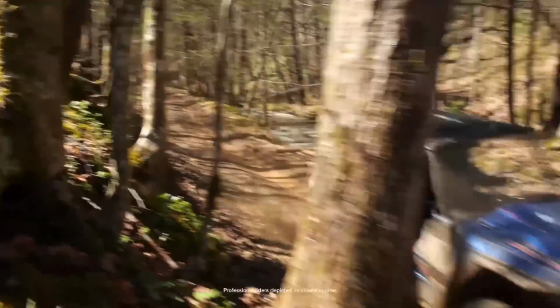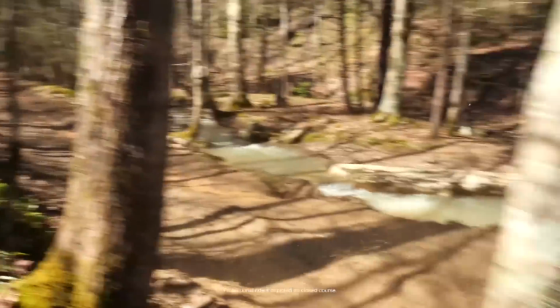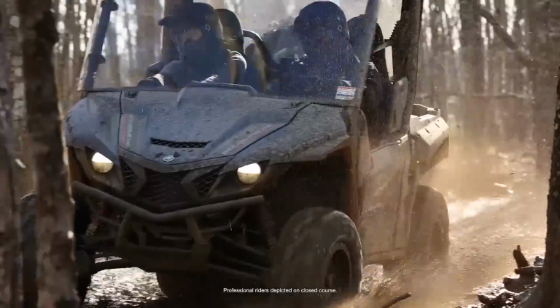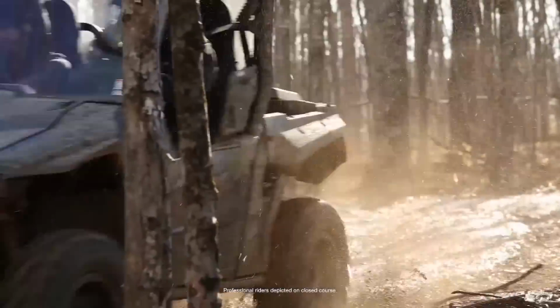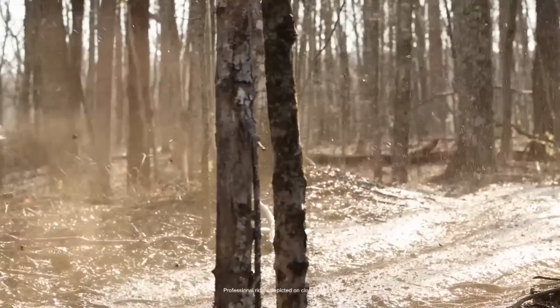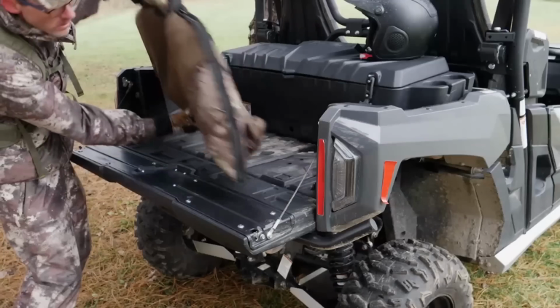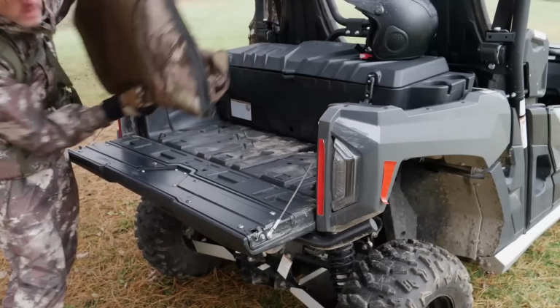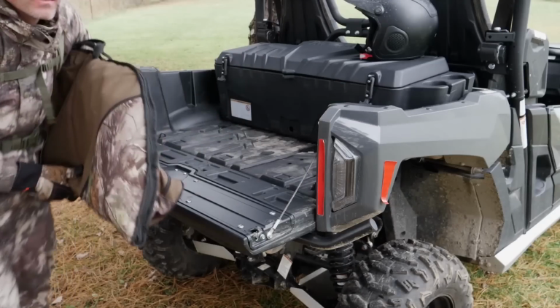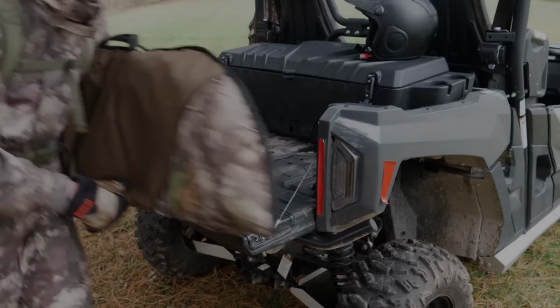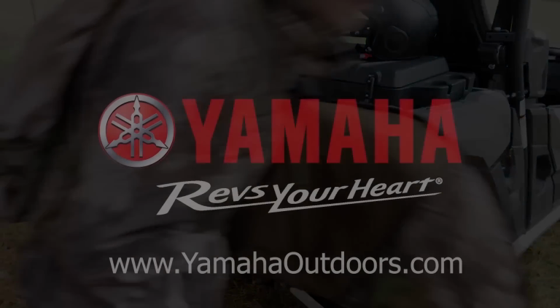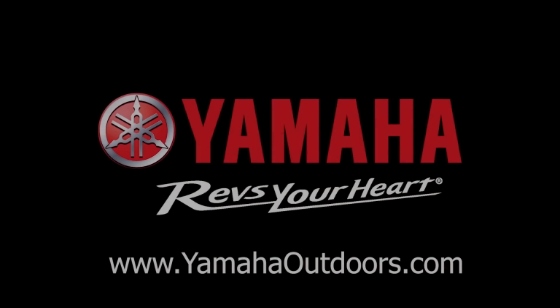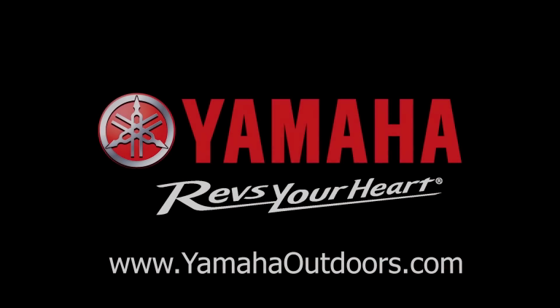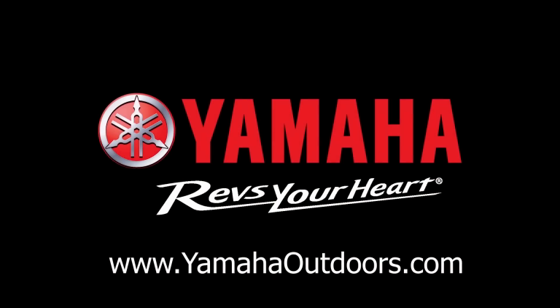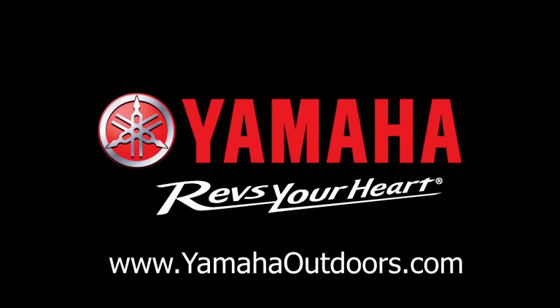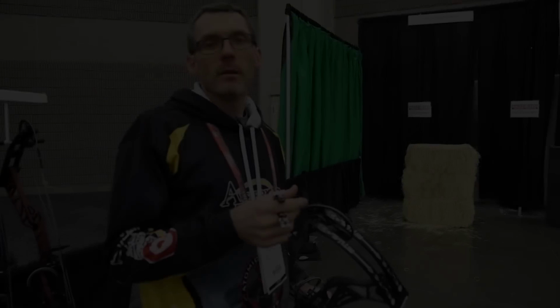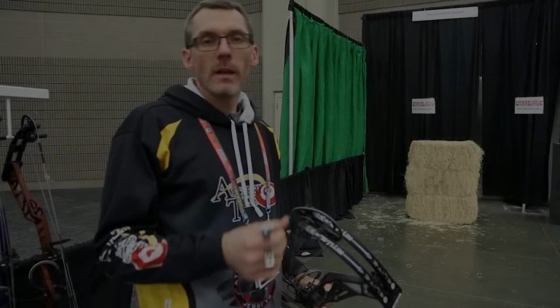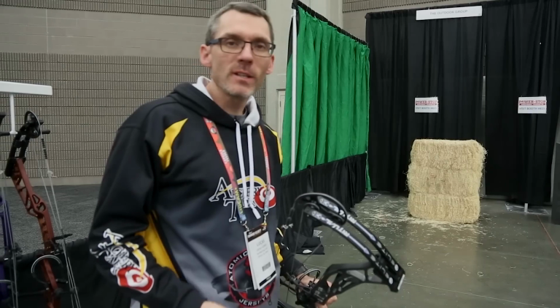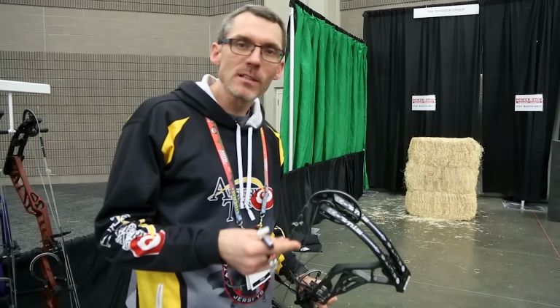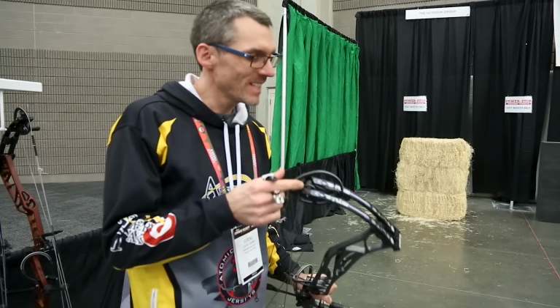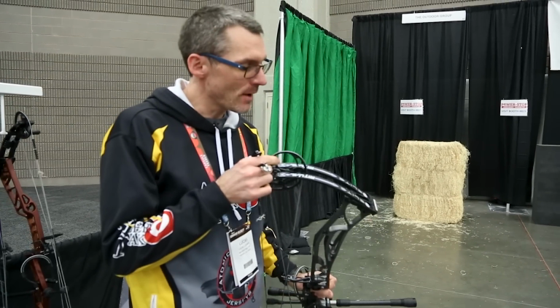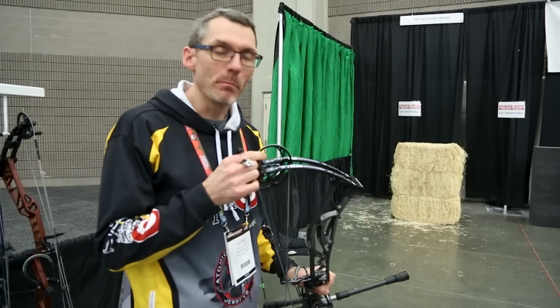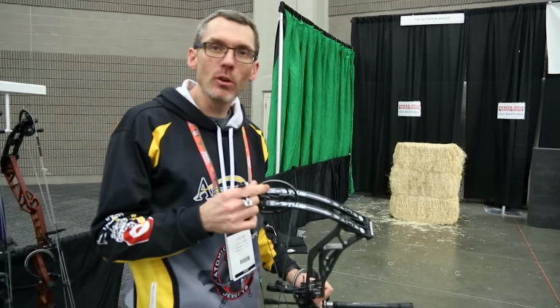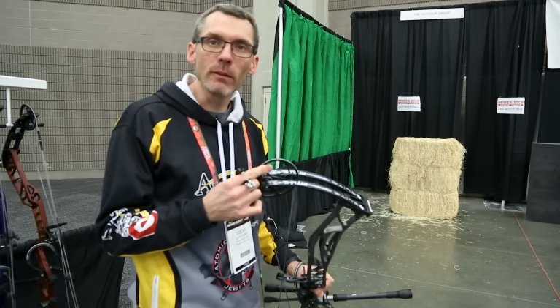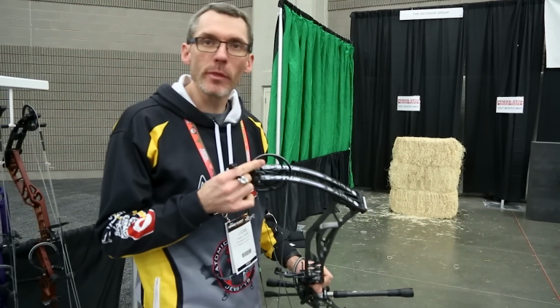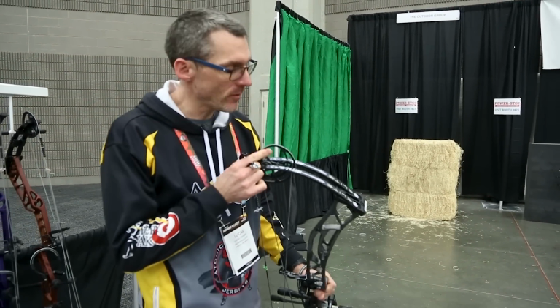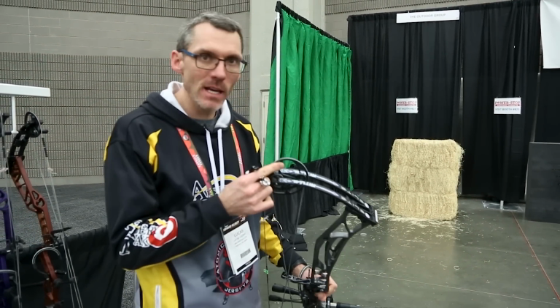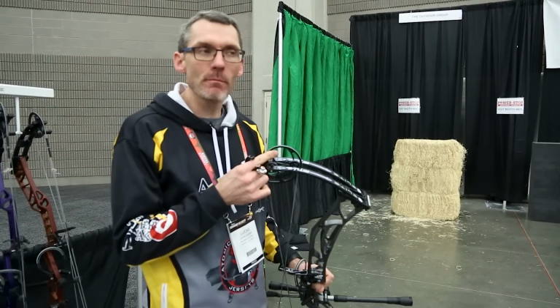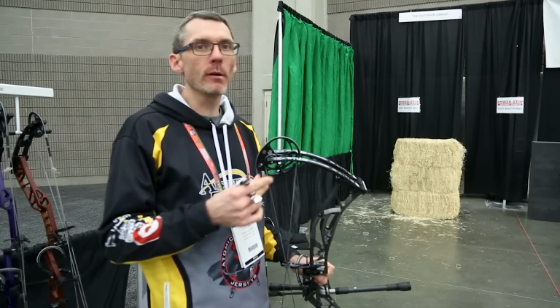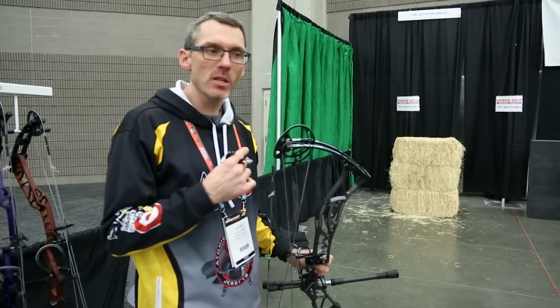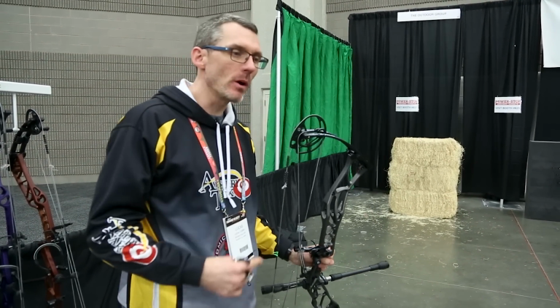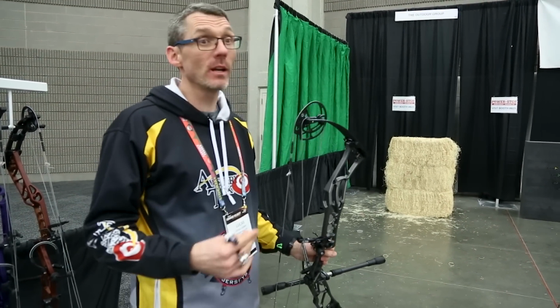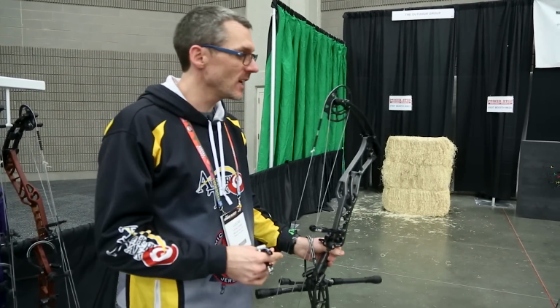This video was brought to you by Yamaha proven off-road ATVs and side-by-side vehicles. Hey Archery Talk, this is Lucas and I've got the brand new Elite Ritual 35 in my hand. I'm going to have my very first shots with this bow — you're going to get to see it.